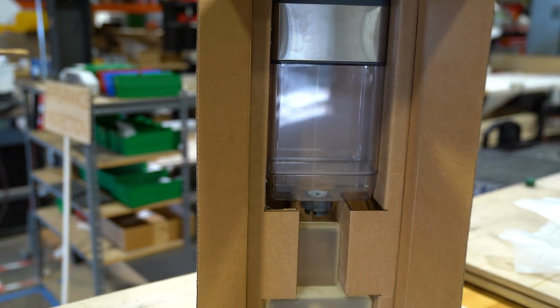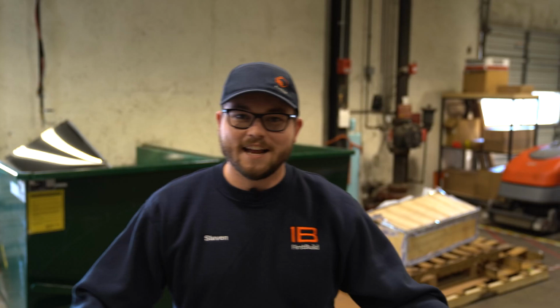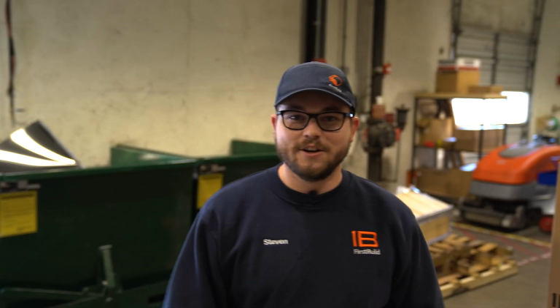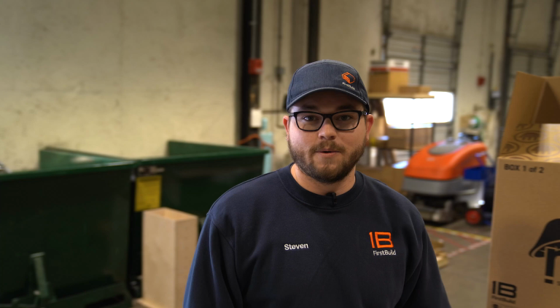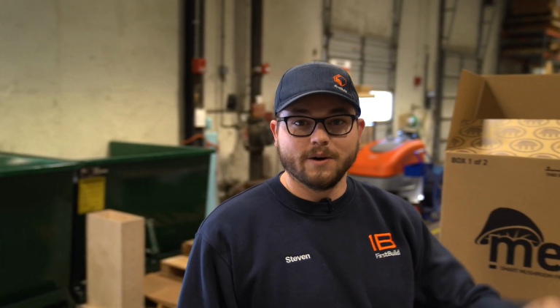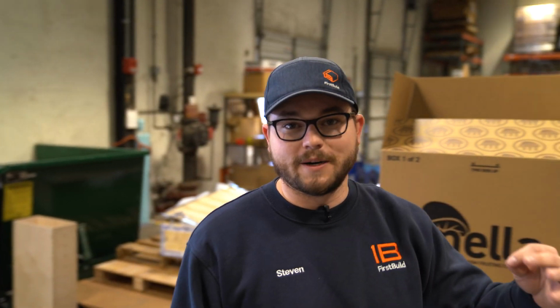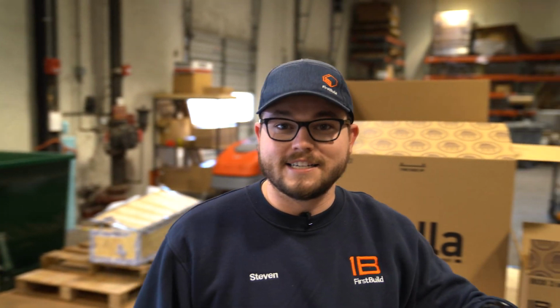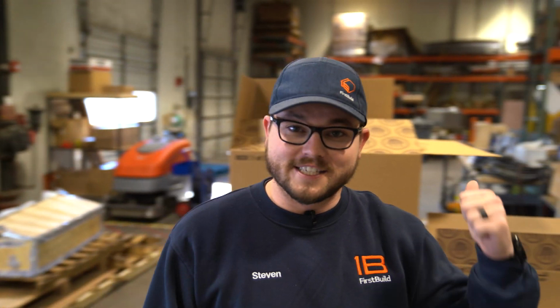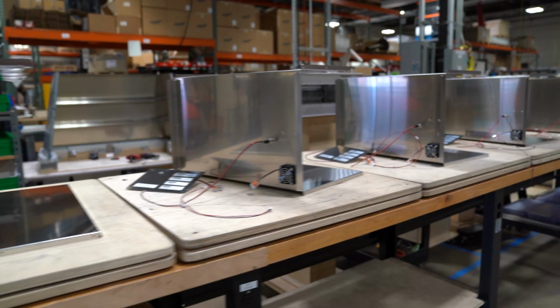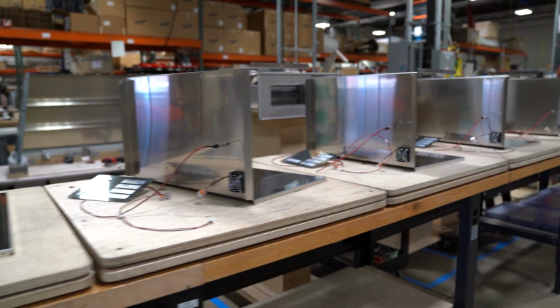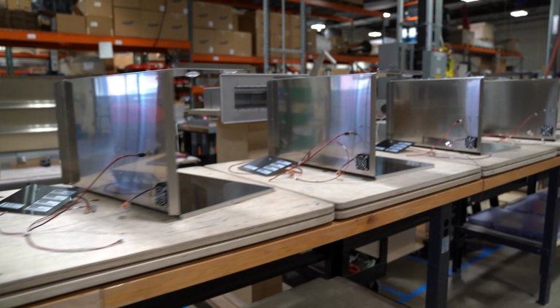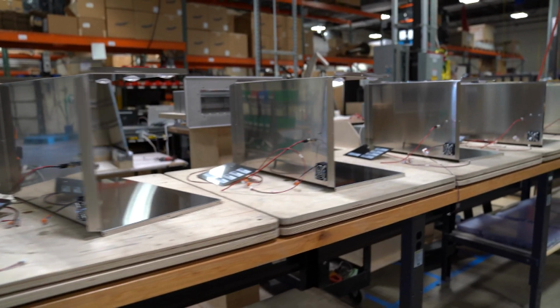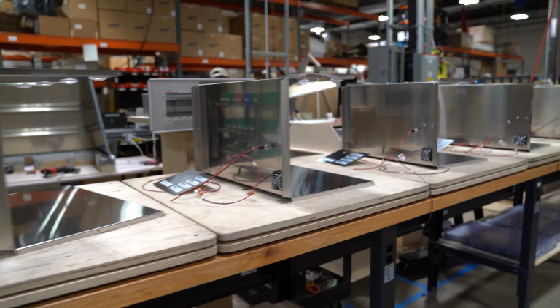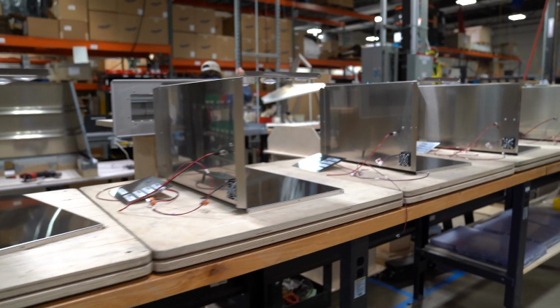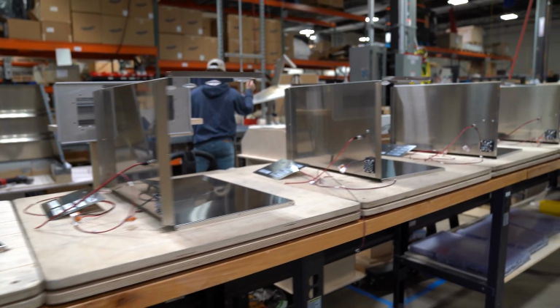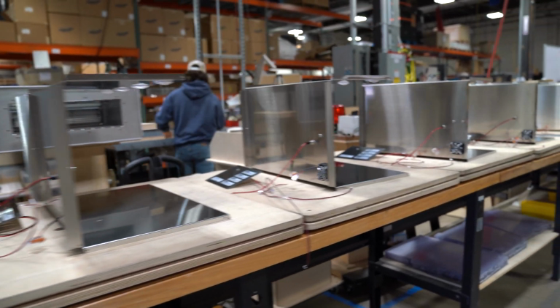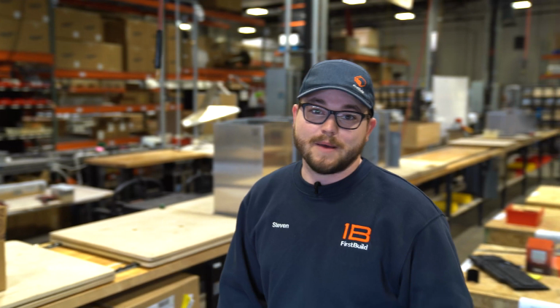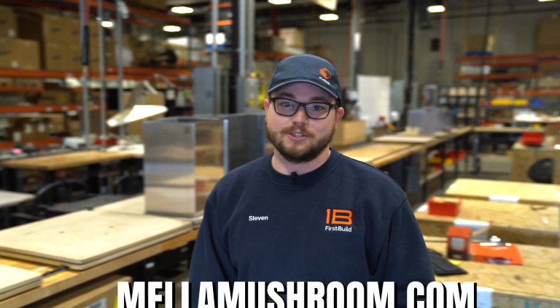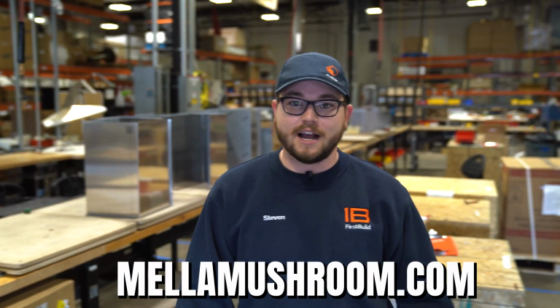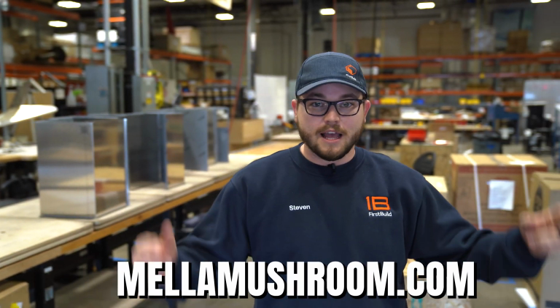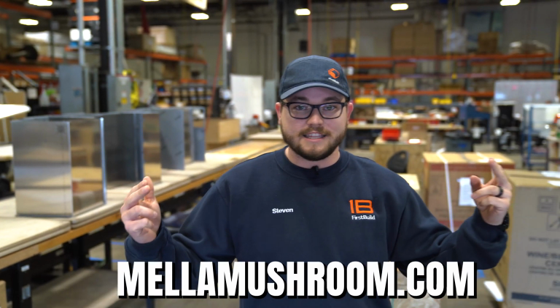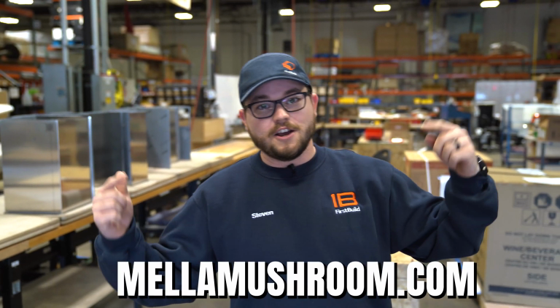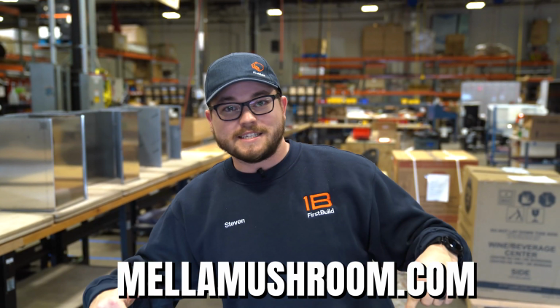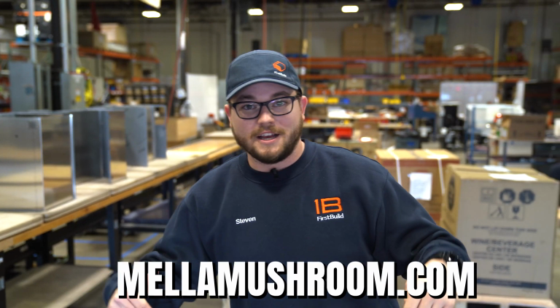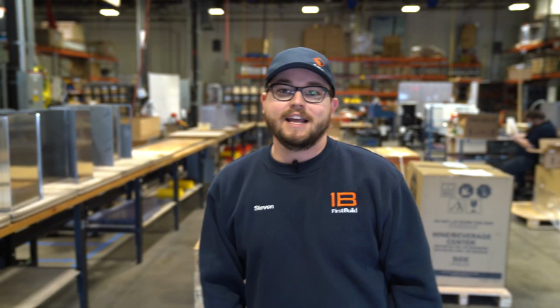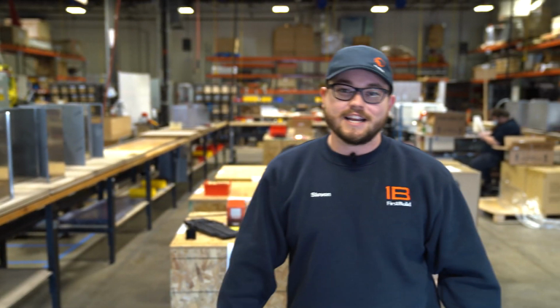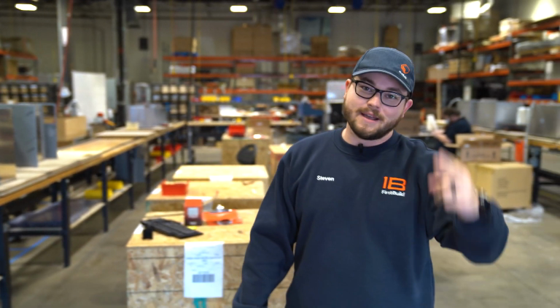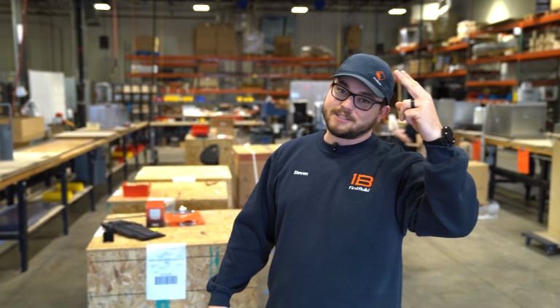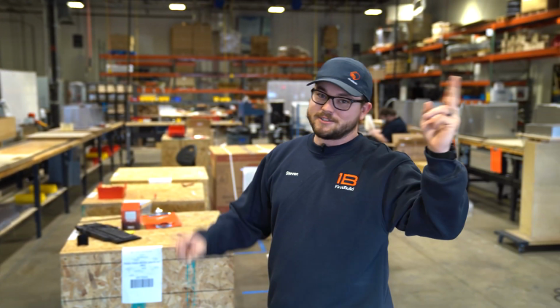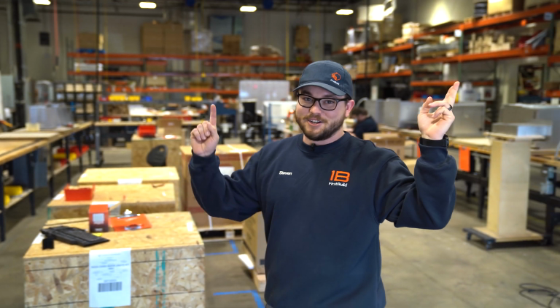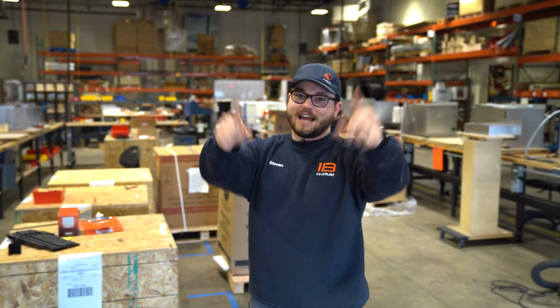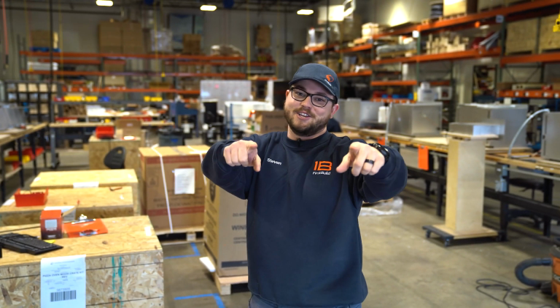Thanks again for tuning in everyone. We're super excited to give you this sneak peek of the Mela production line. For more information you can go to mellowmushroom.com — like this video, comment down below, and until next time I'm going to get back to work and get these units out to you.